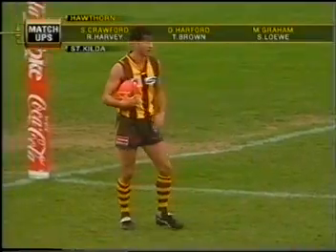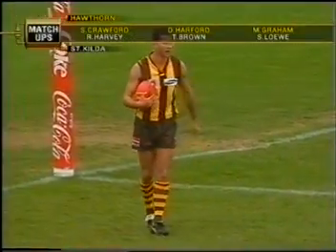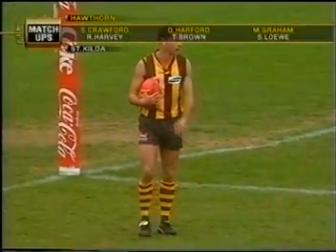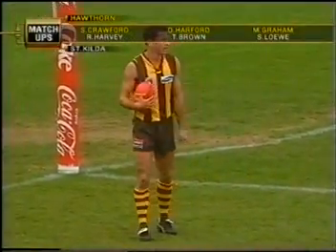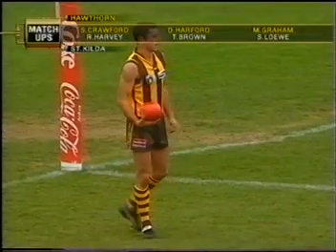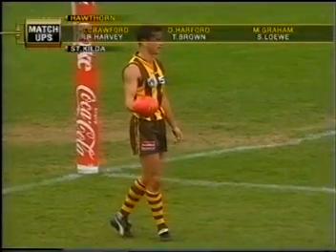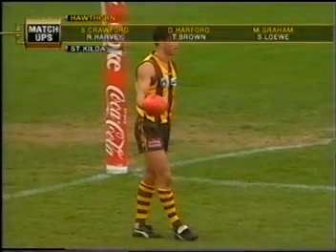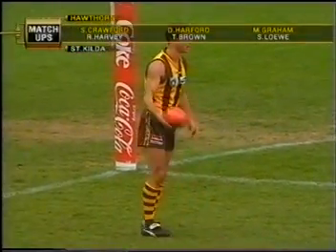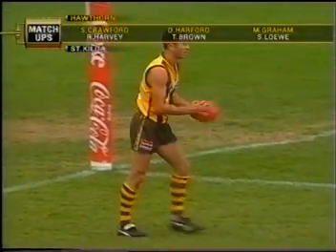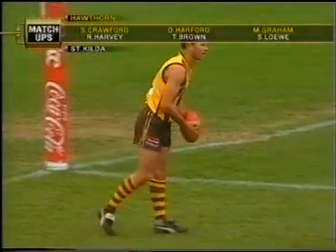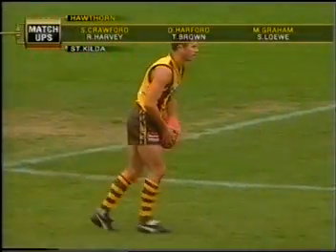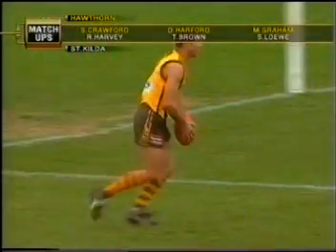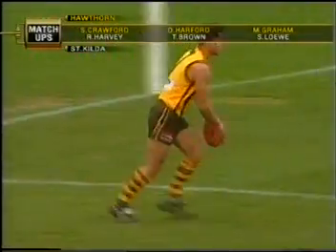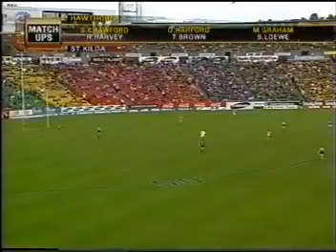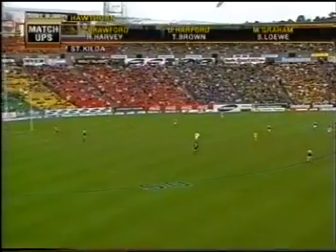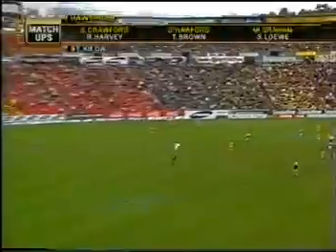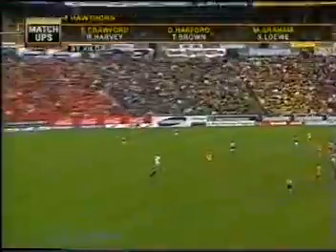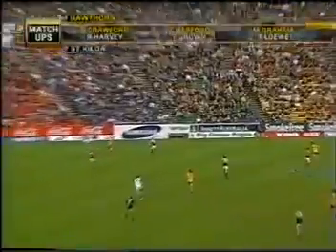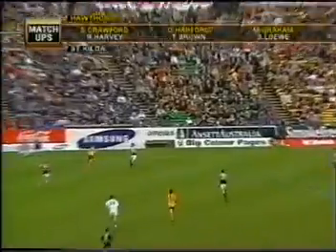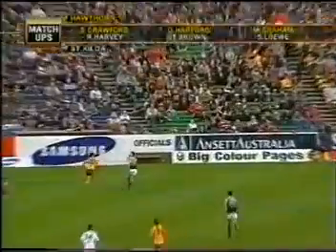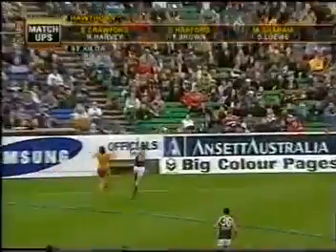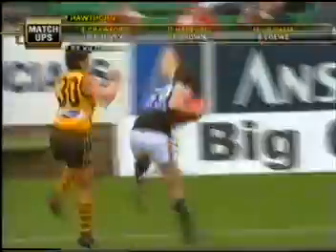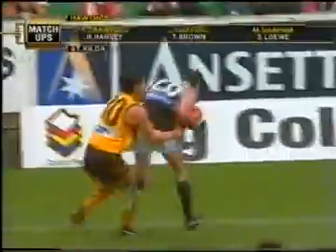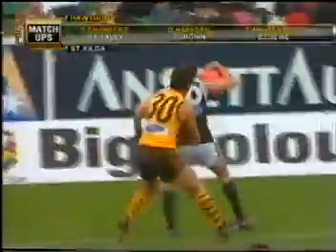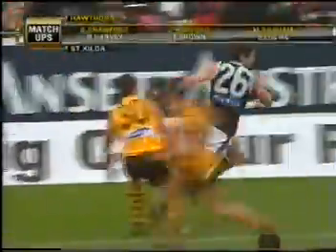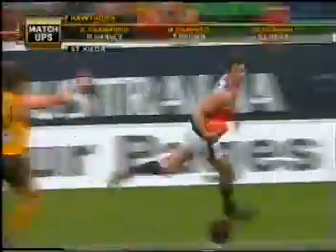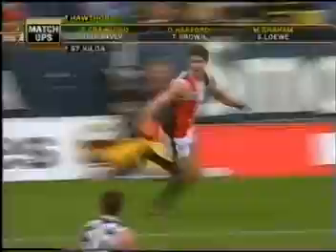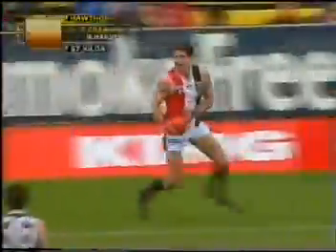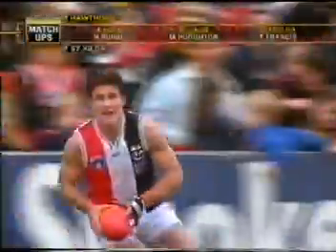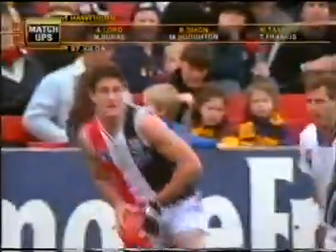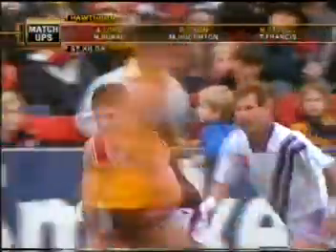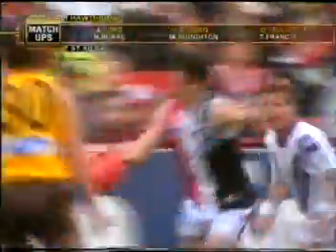We recognise the Victorian Police Blue Ribbon Foundation, which was established to perpetuate the memories of police officers killed on duty — that being Gary Silk and Rodney Miller. There's a medal for the best player from each side today, from St Kilda and also Hawthorn.